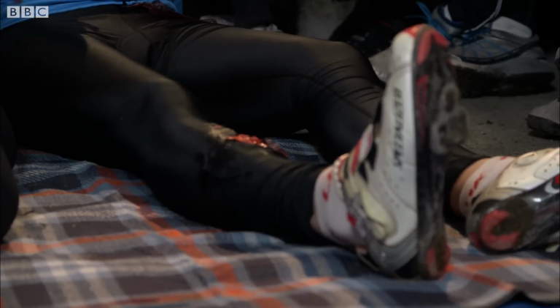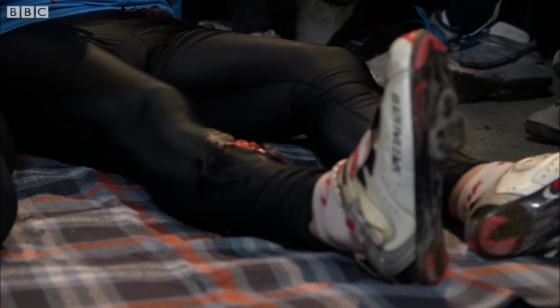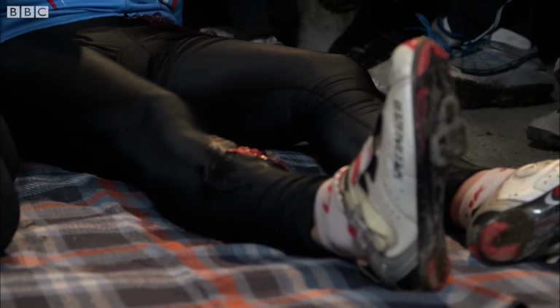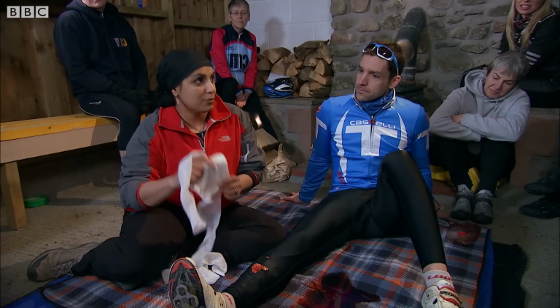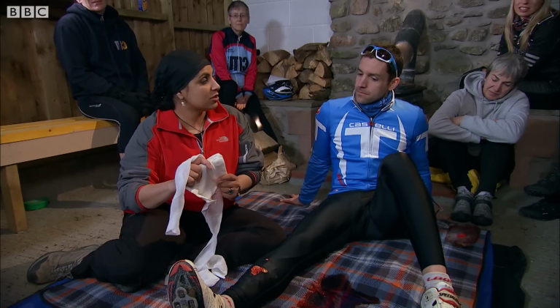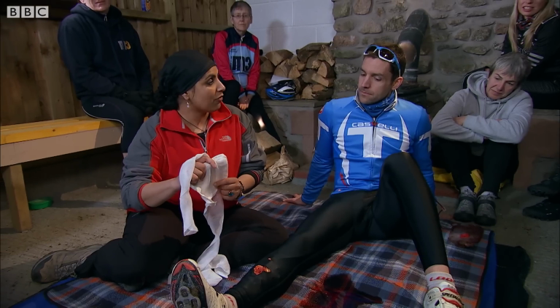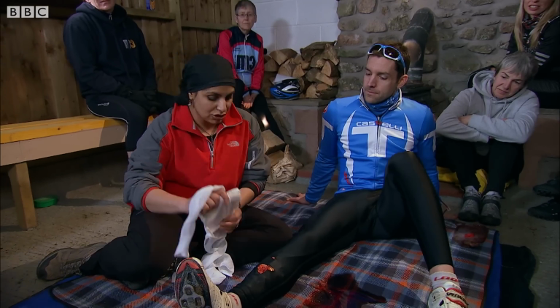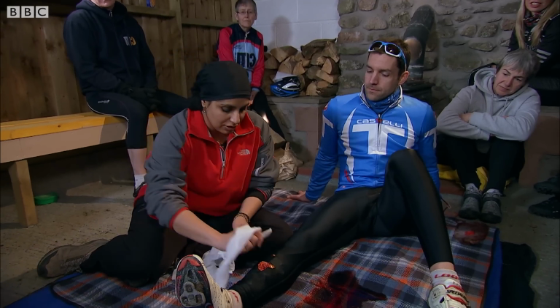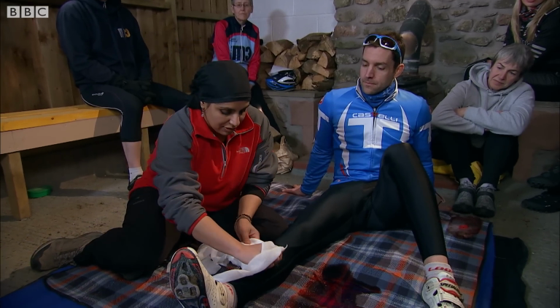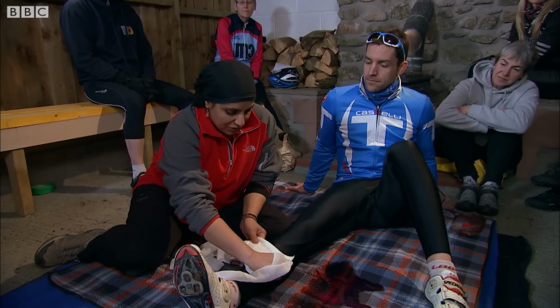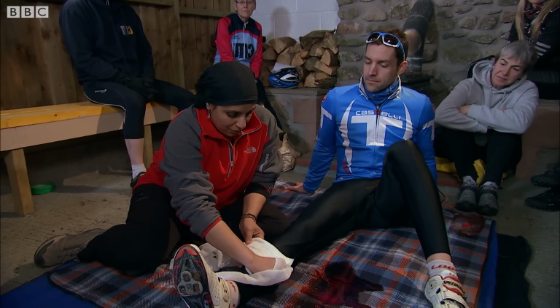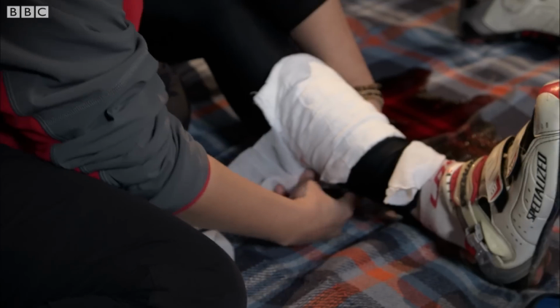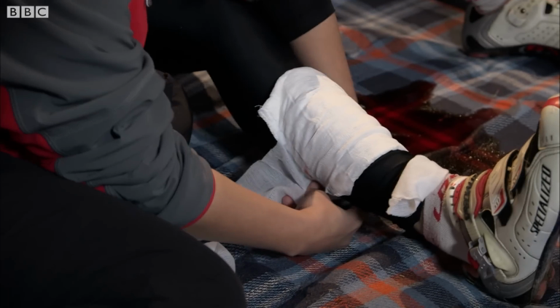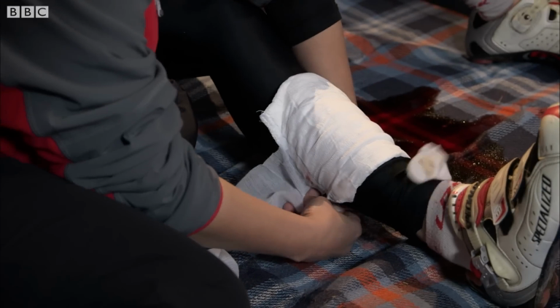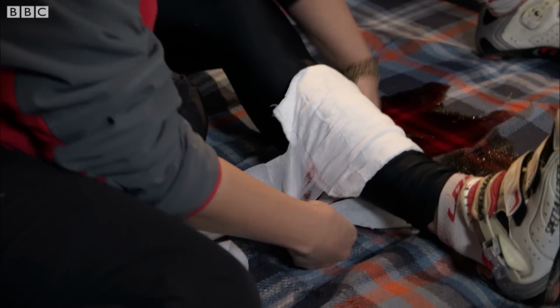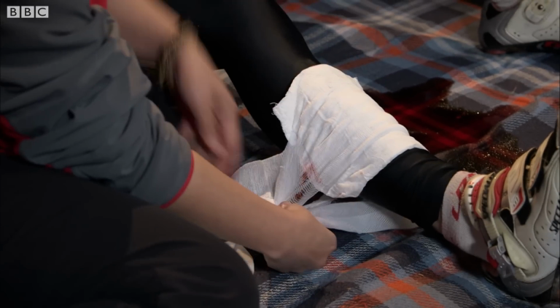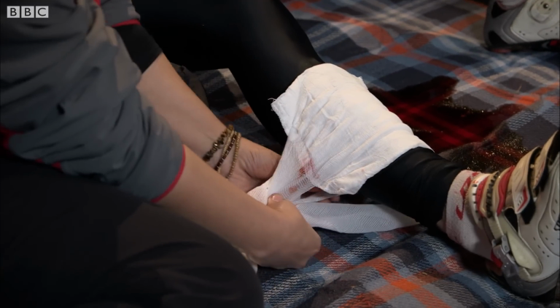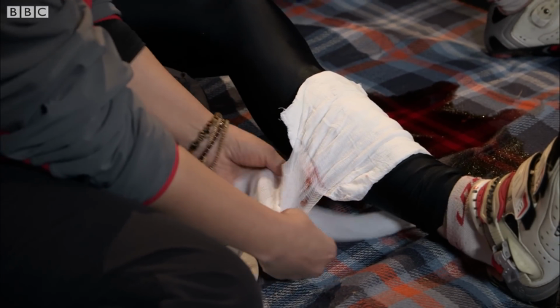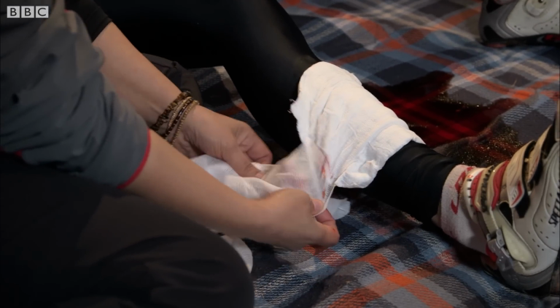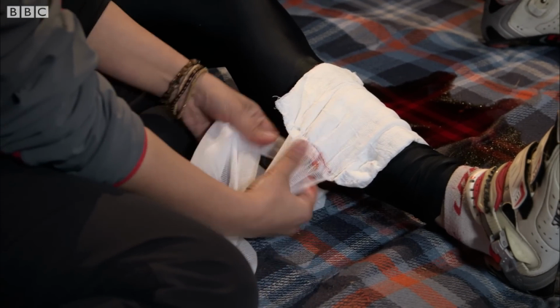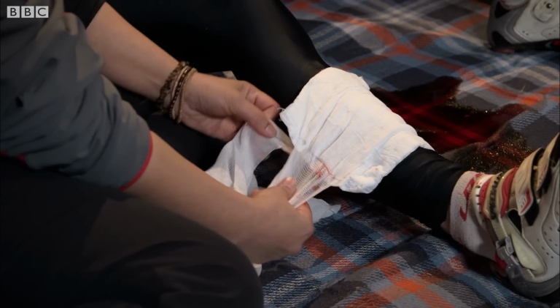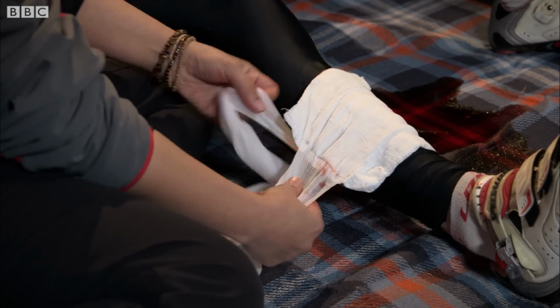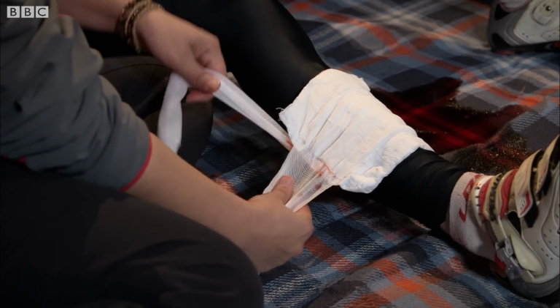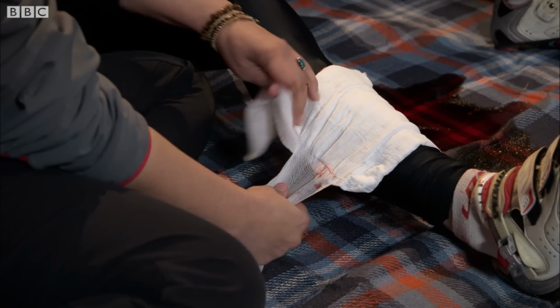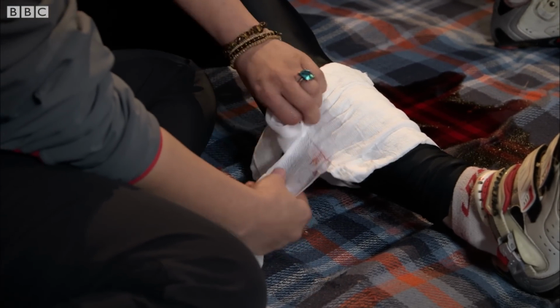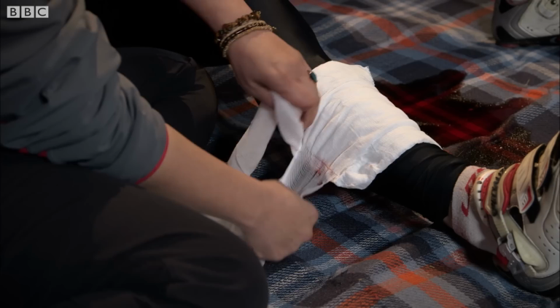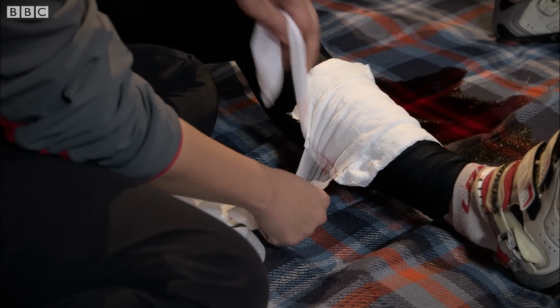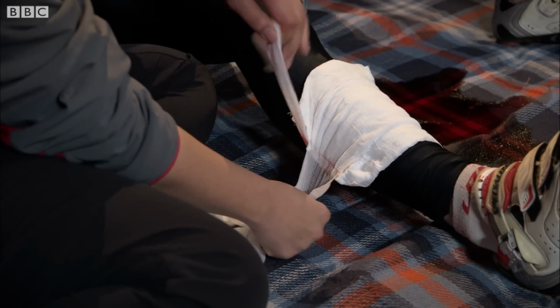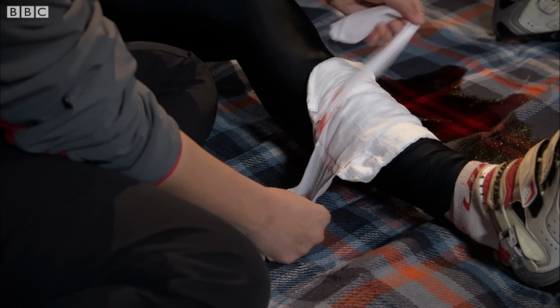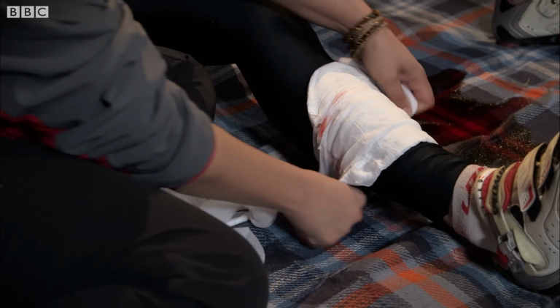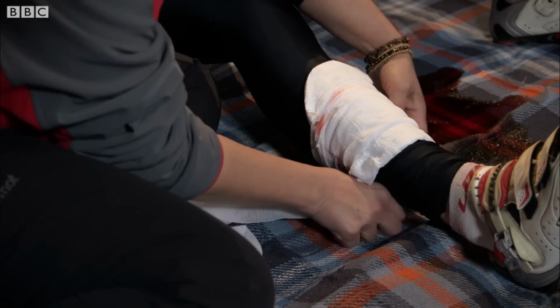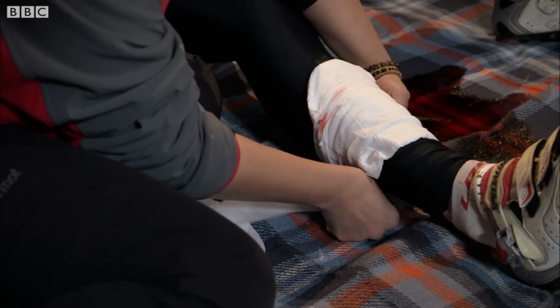The first step is to apply some direct pressure on the wound. If you've got a bandage, use that. If you haven't, use a T-shirt. Use whatever you've got.